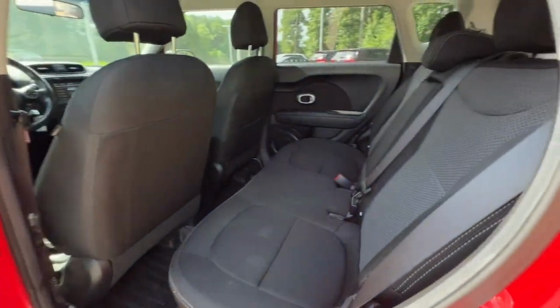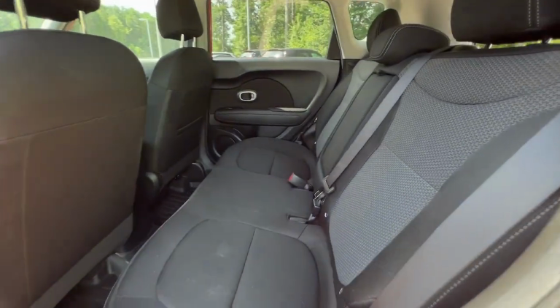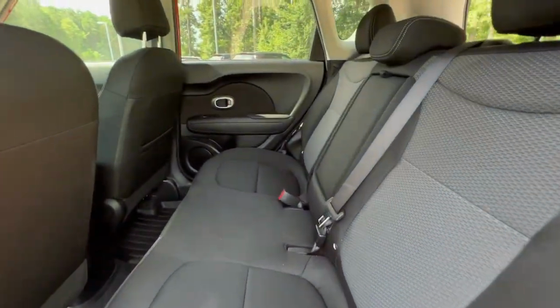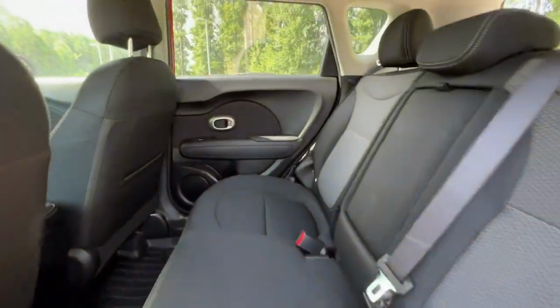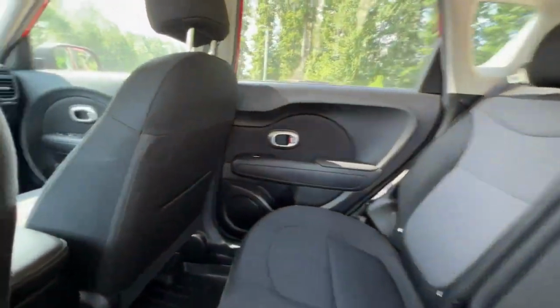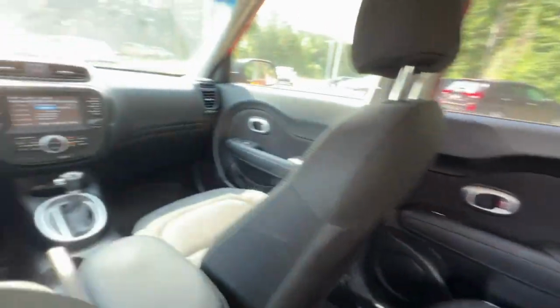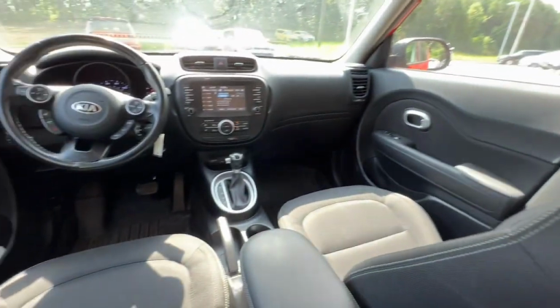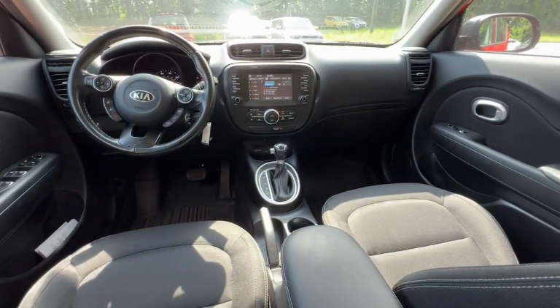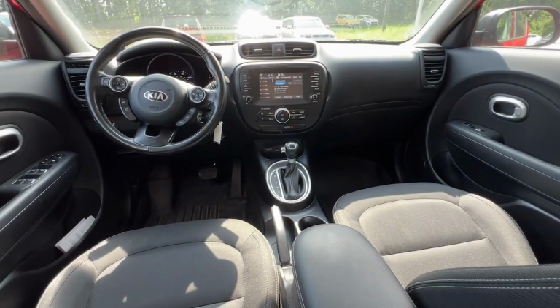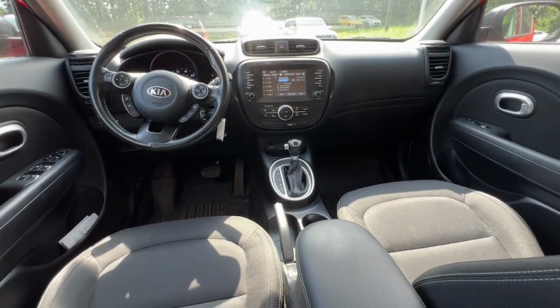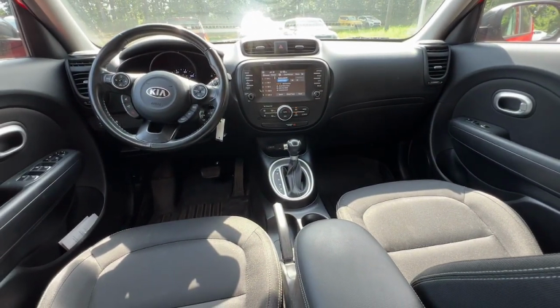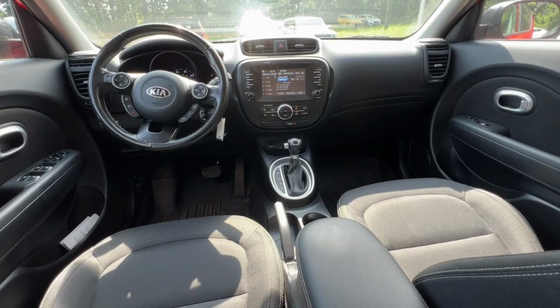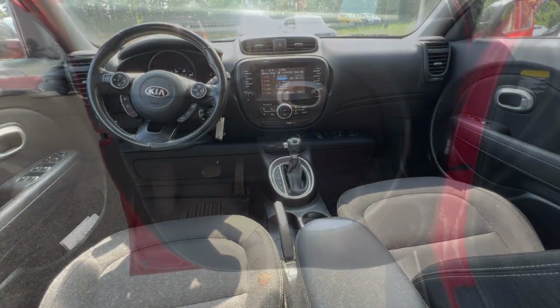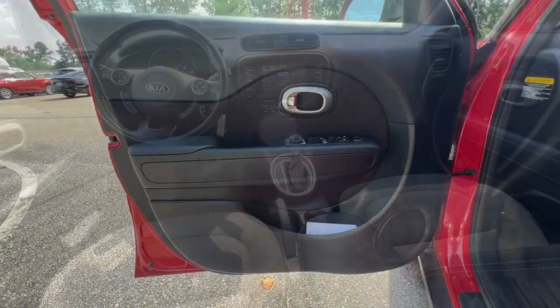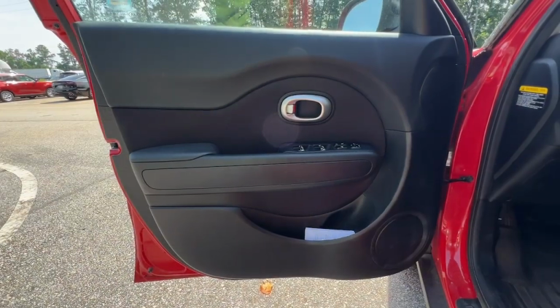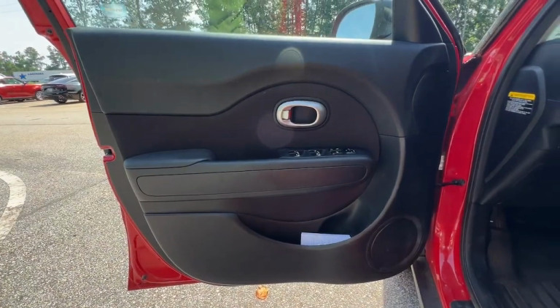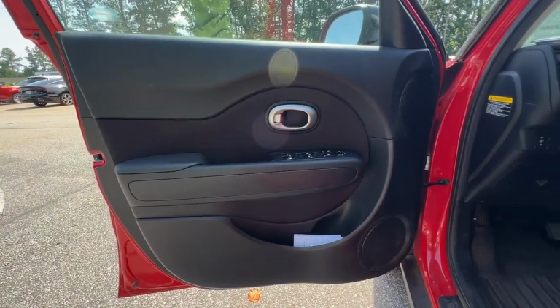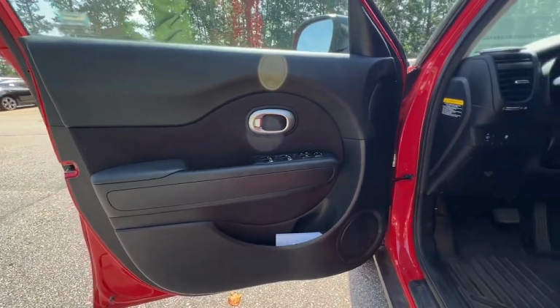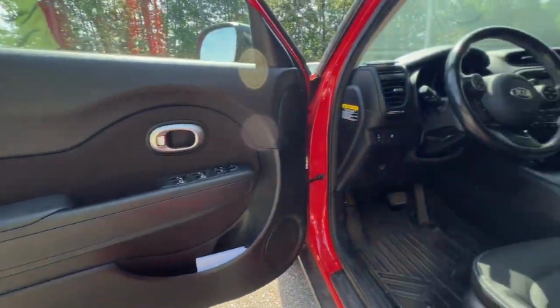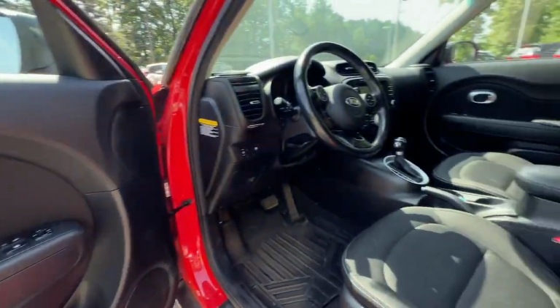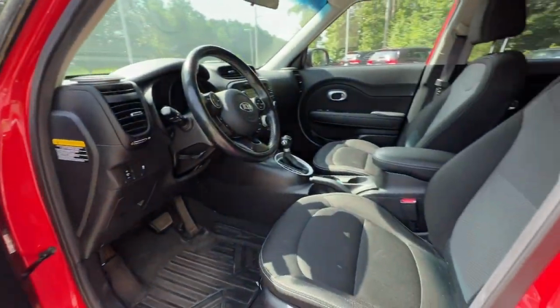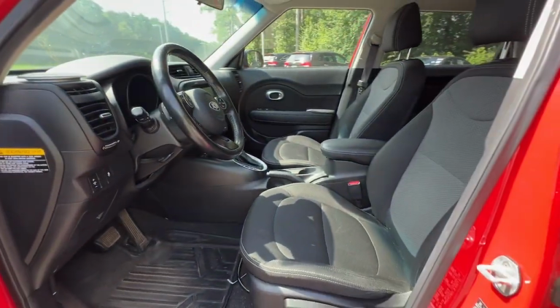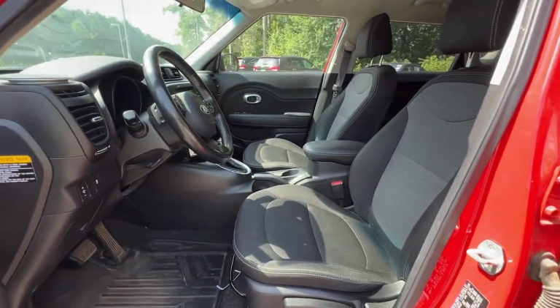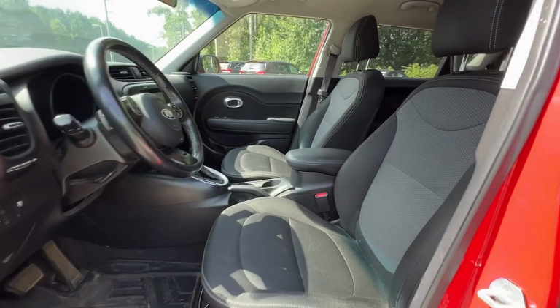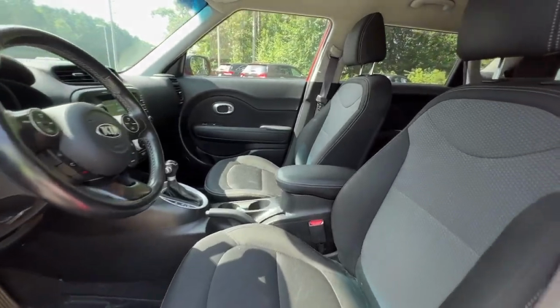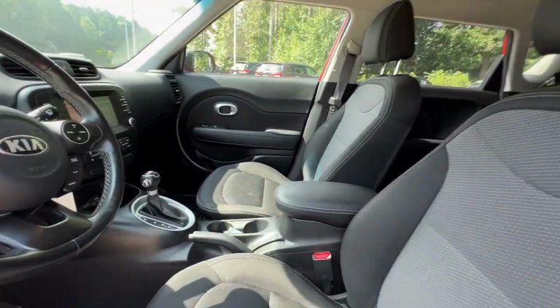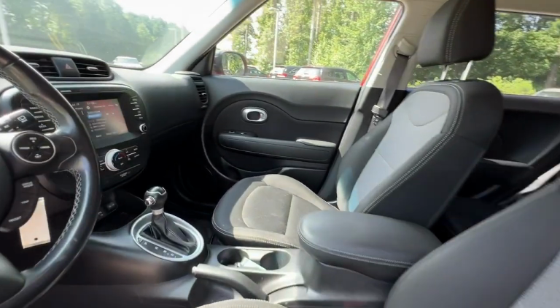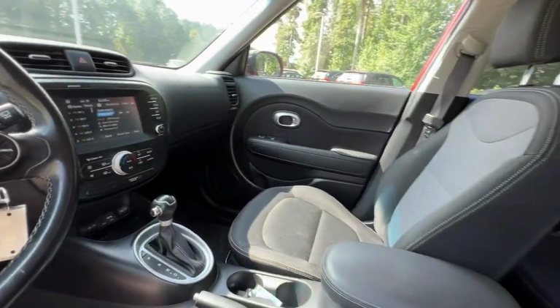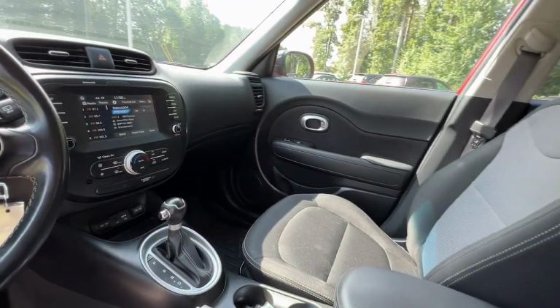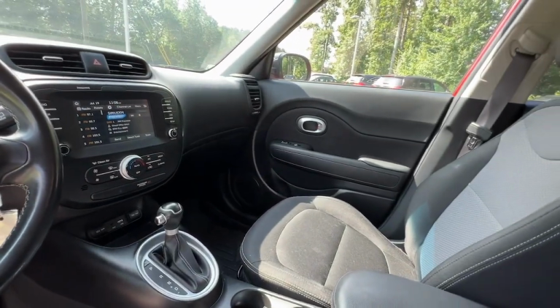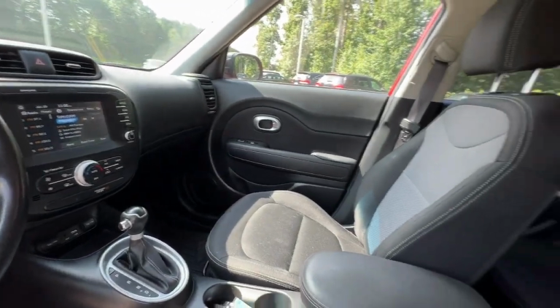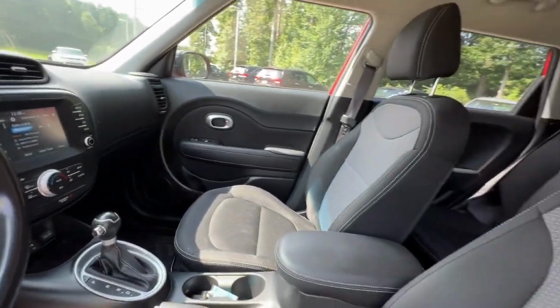Keyless entry, backup camera, heated mirrors, satellite radio, fog lamps, aluminum wheels, Bluetooth connection, steering wheel audio controls, stability control, traction control.